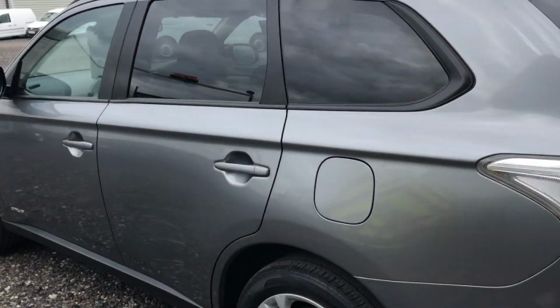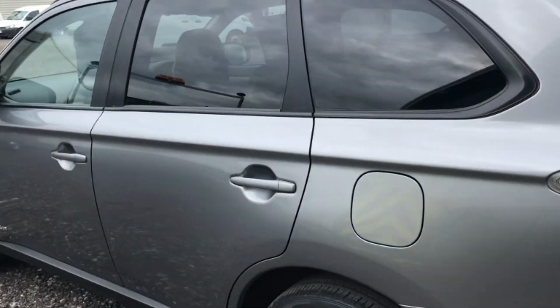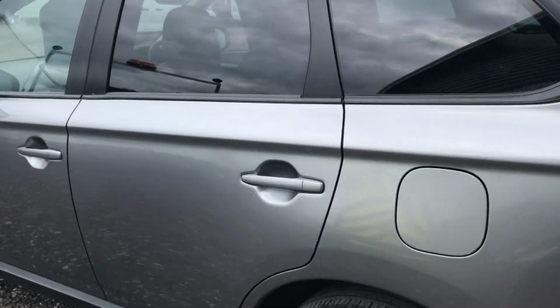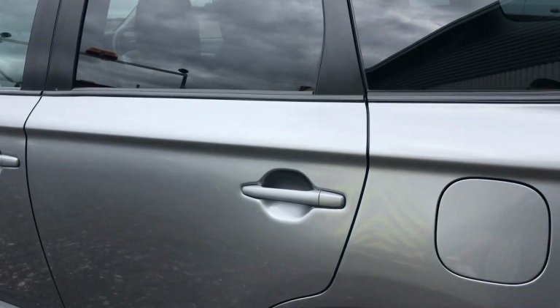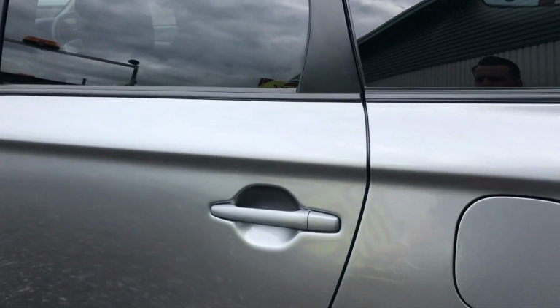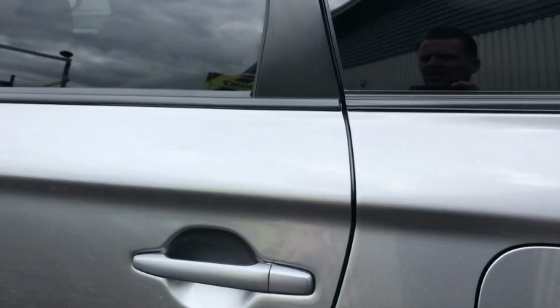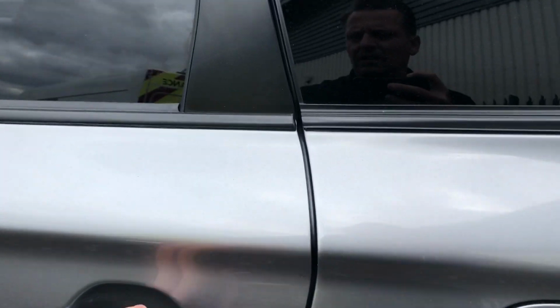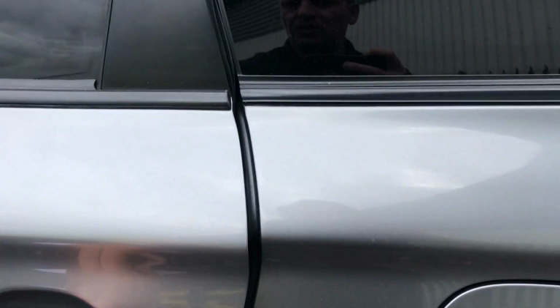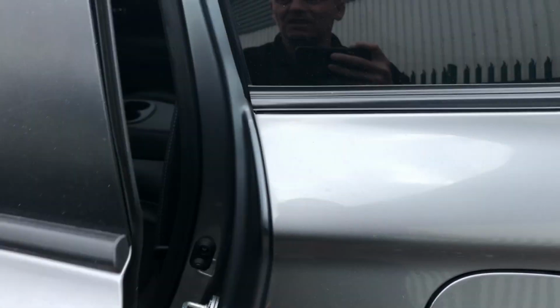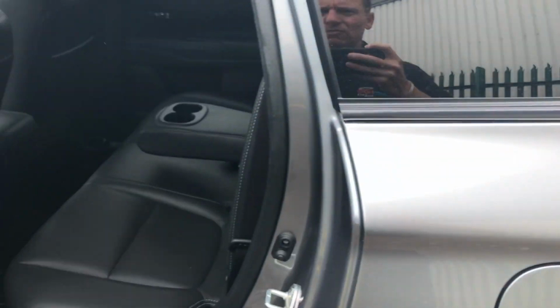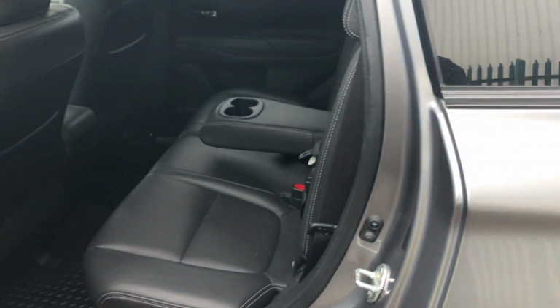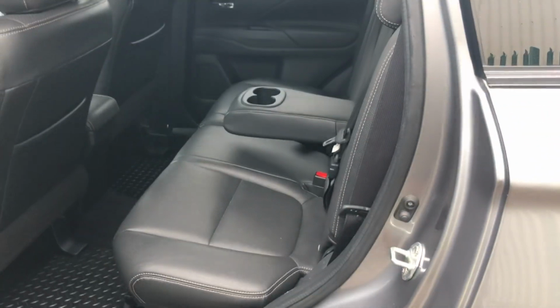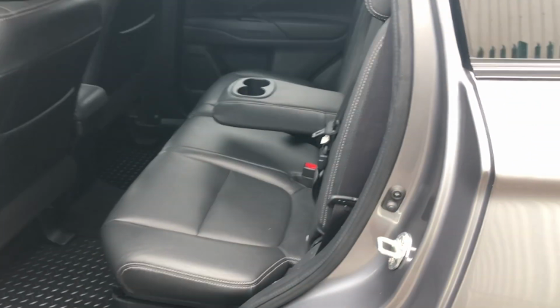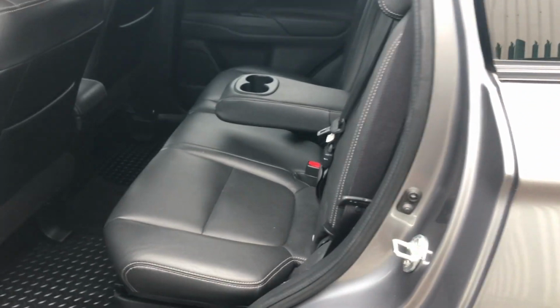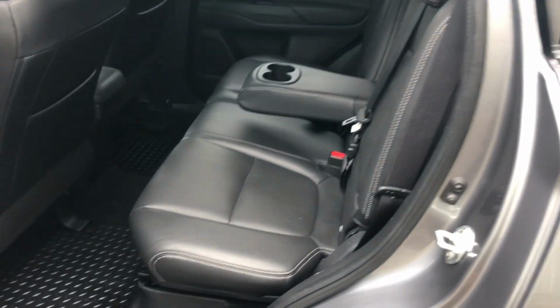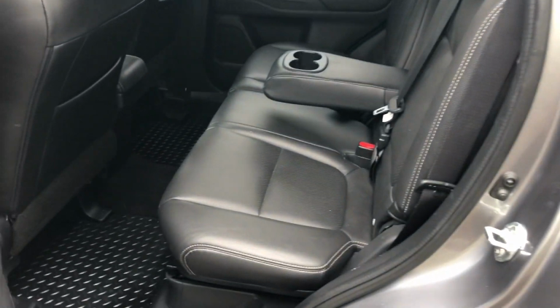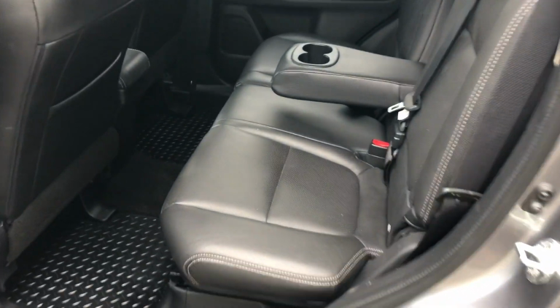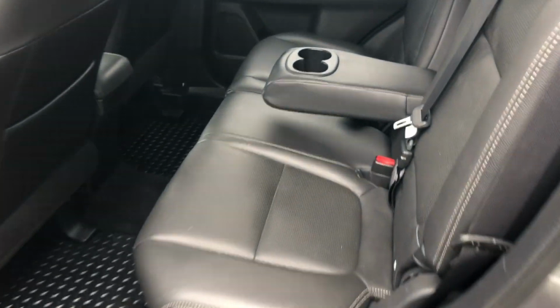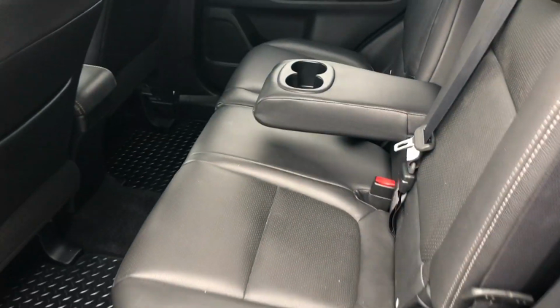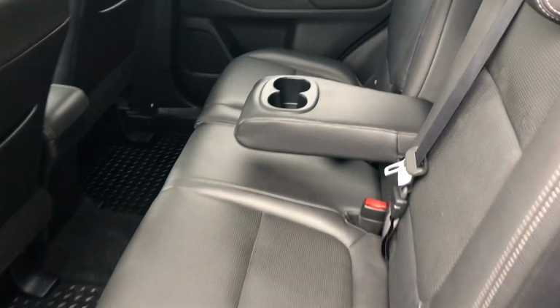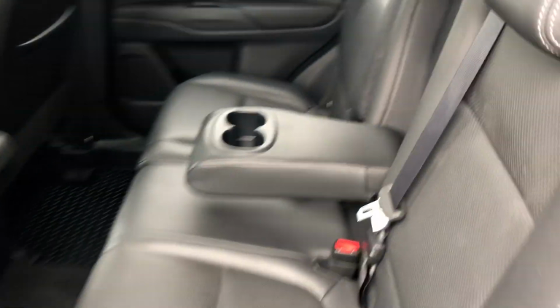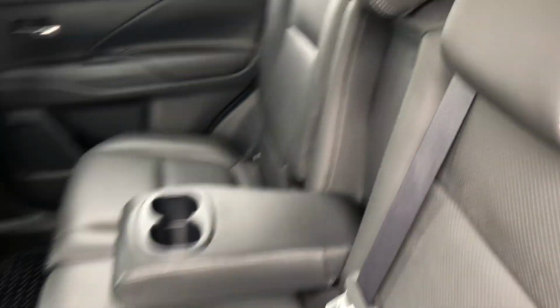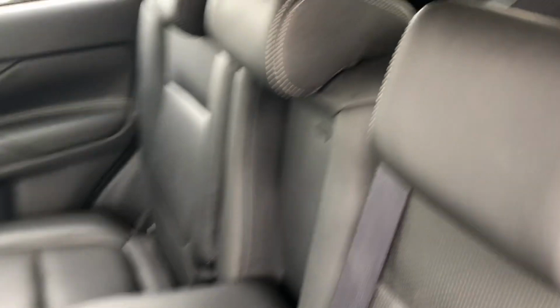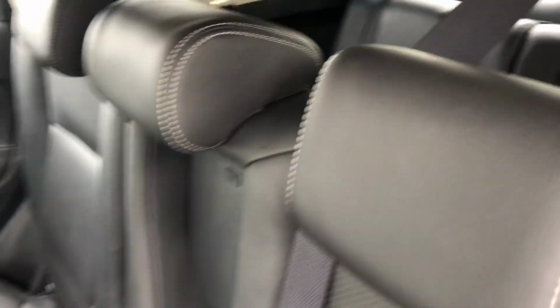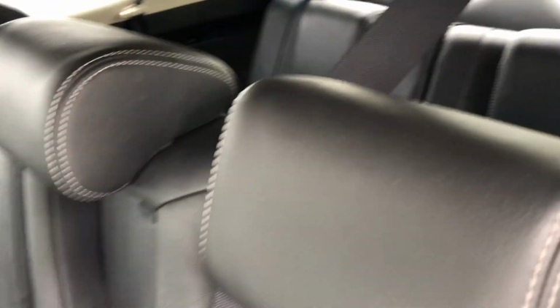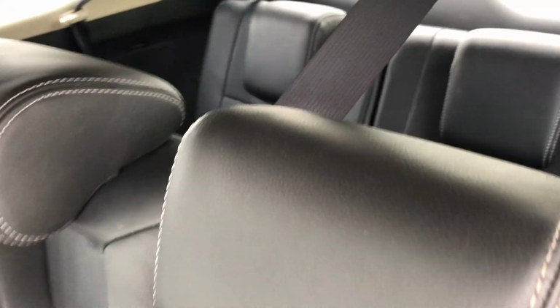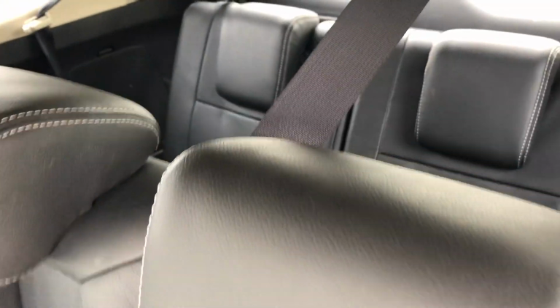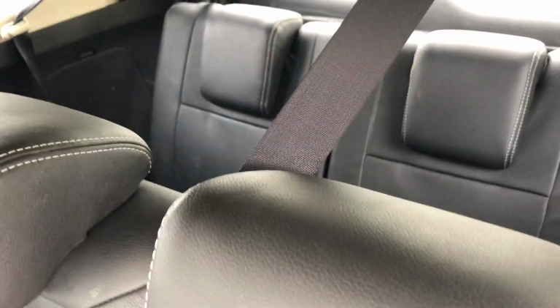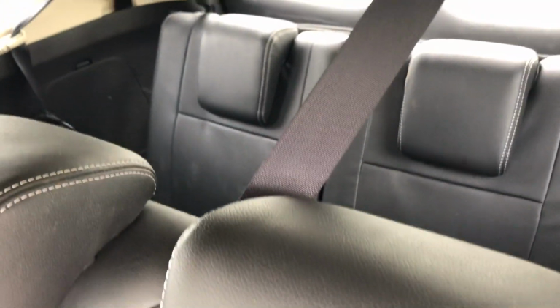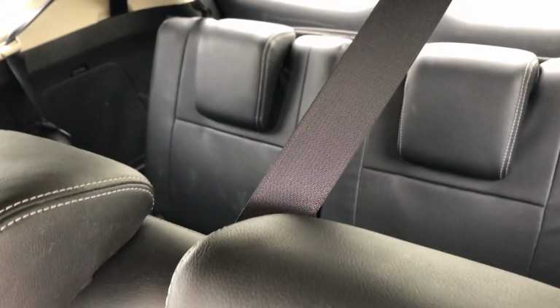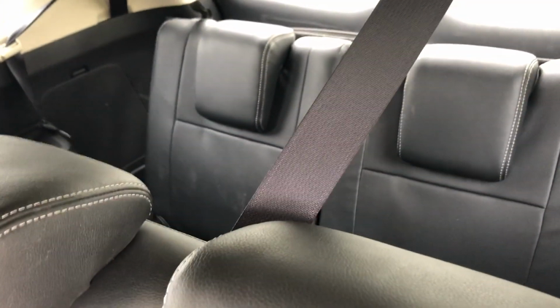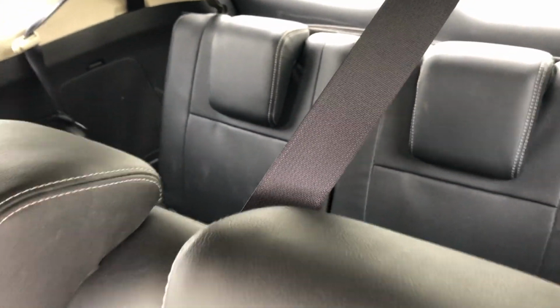Privacy glass. Inside the rear, it's got 3 seats in the middle and 2 seats in the back there.